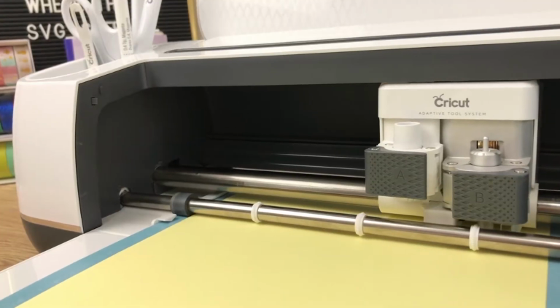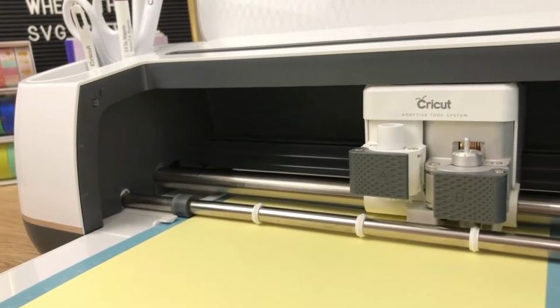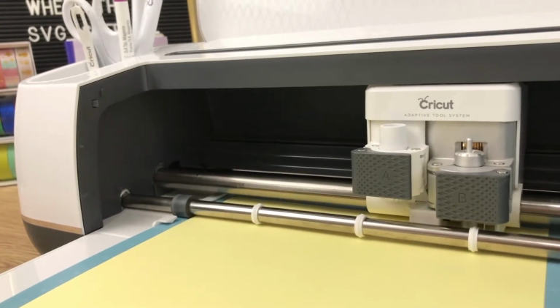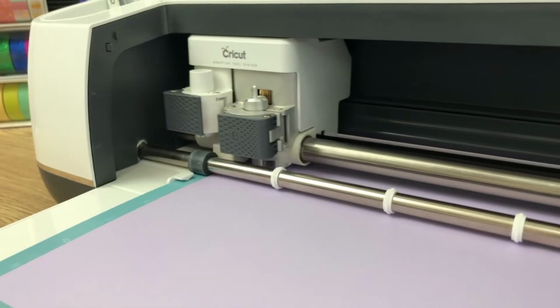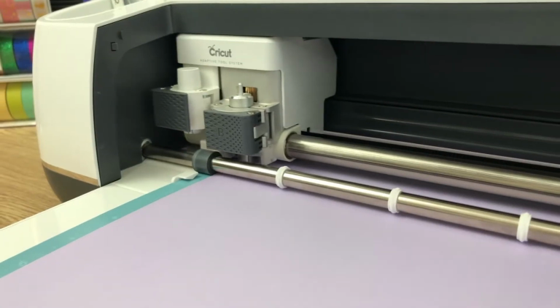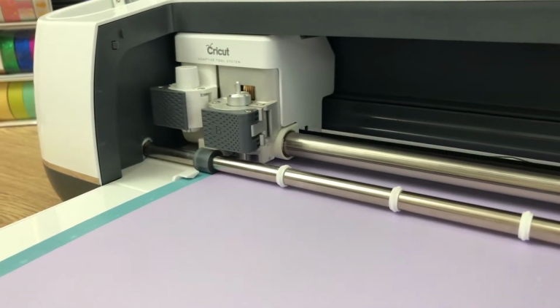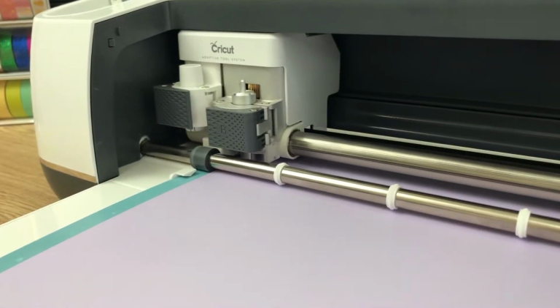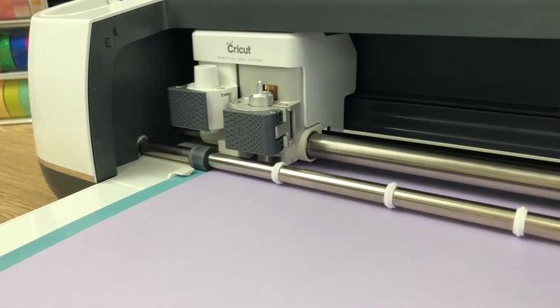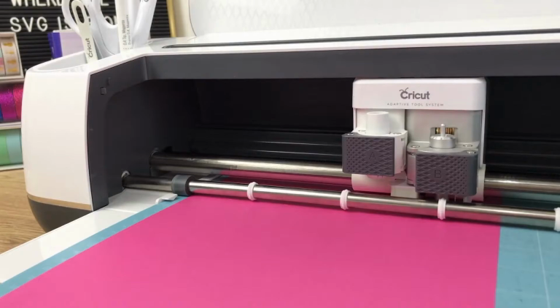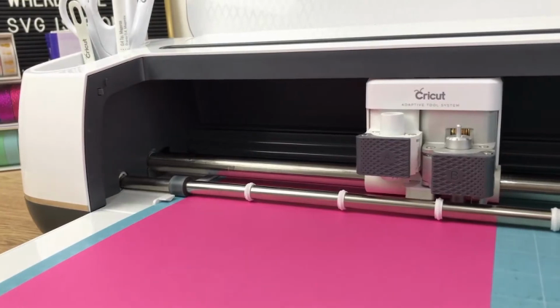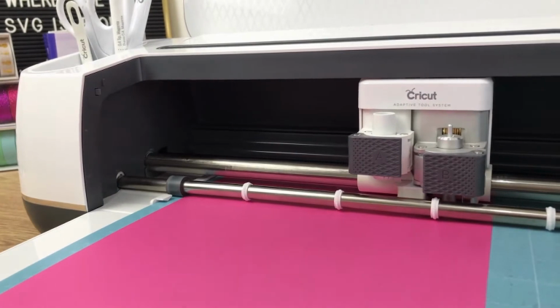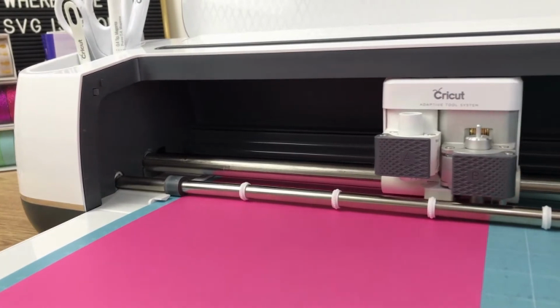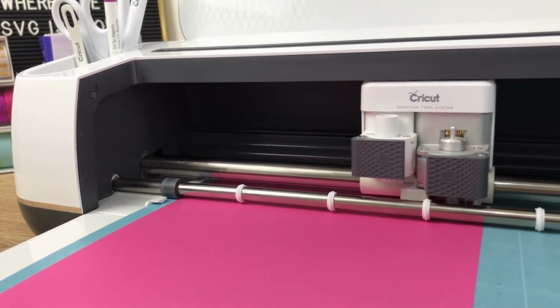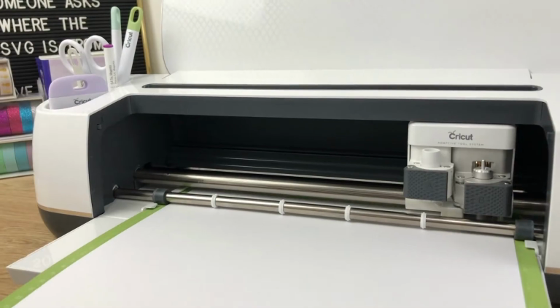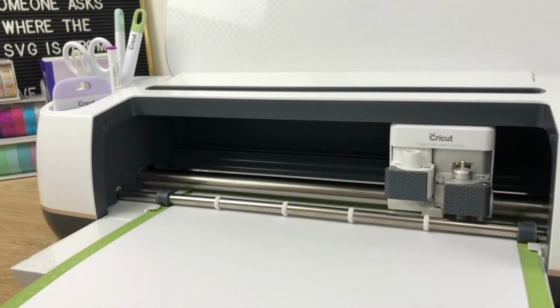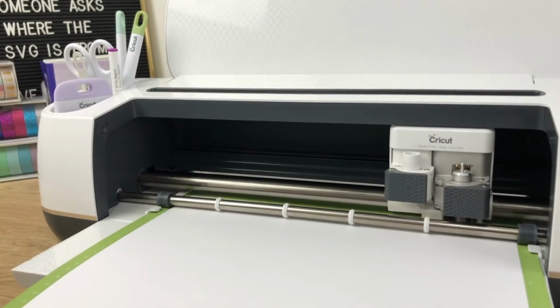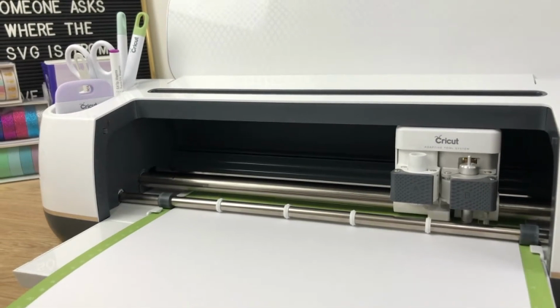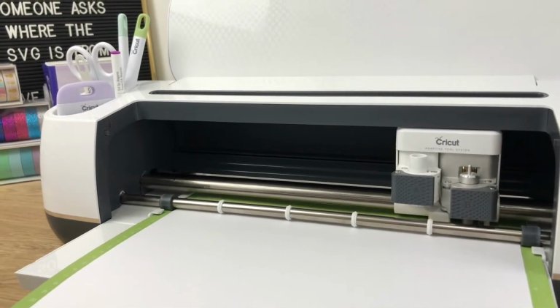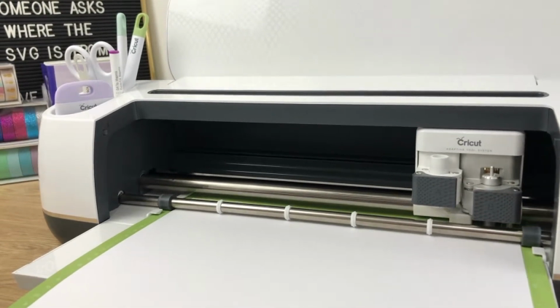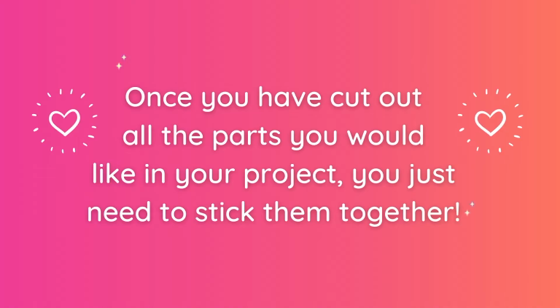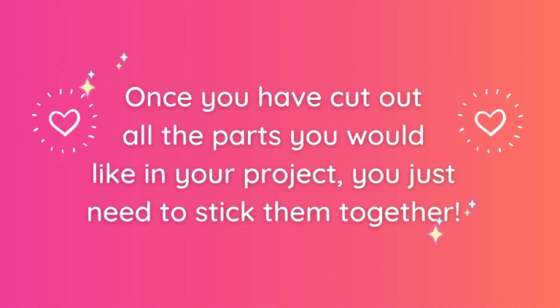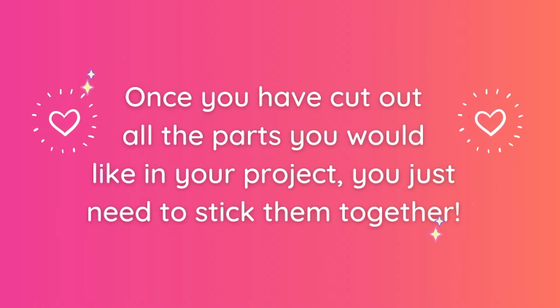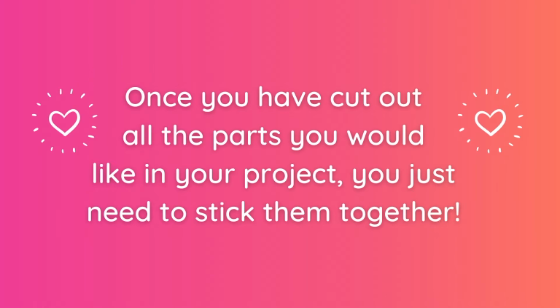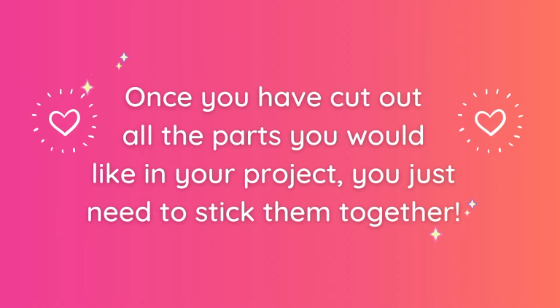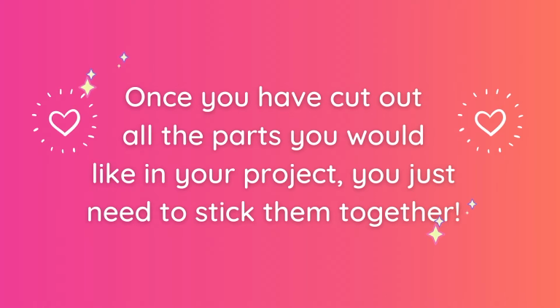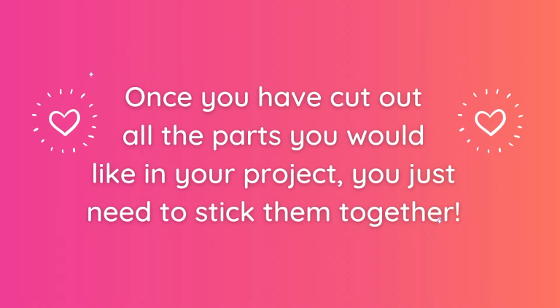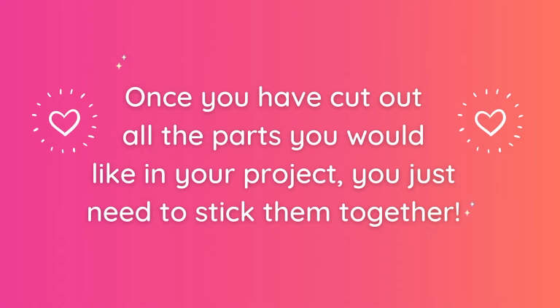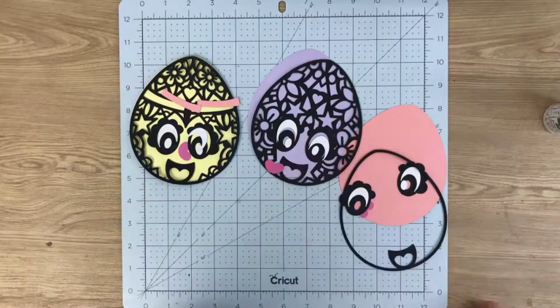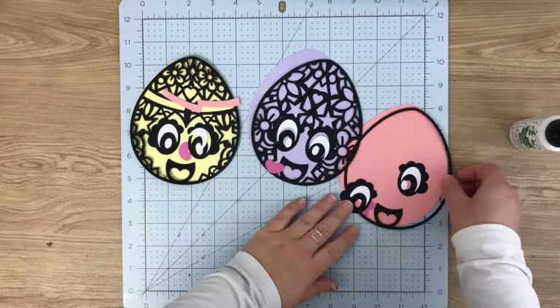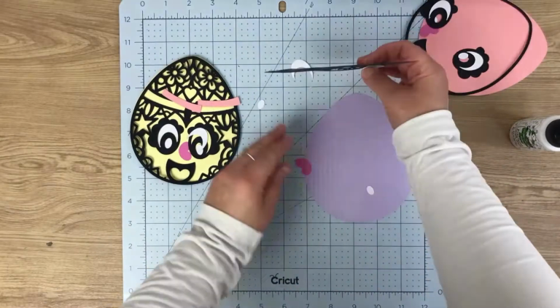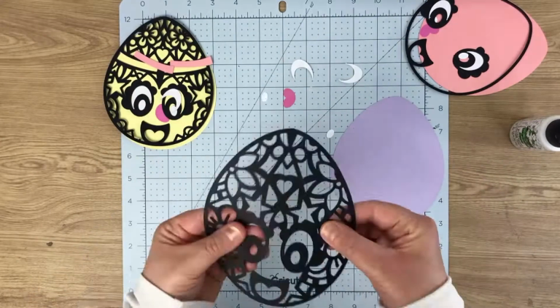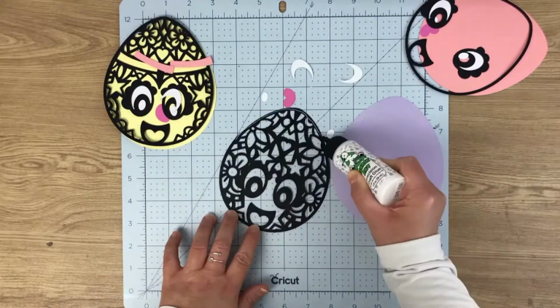I'm going to let the Maker do its work and cut out all these extra pieces, and then I'll show you how I'll assemble them. So once you've got all your parts cut out, it's time to assemble them.